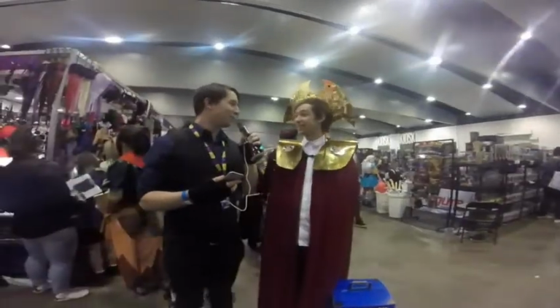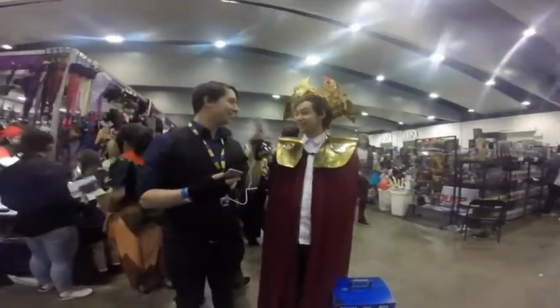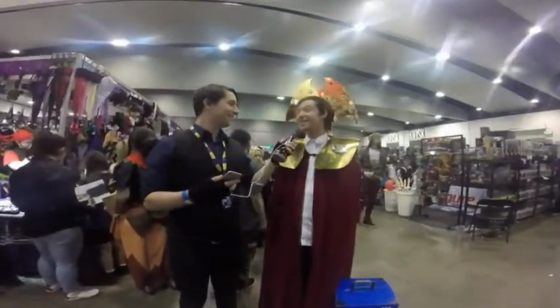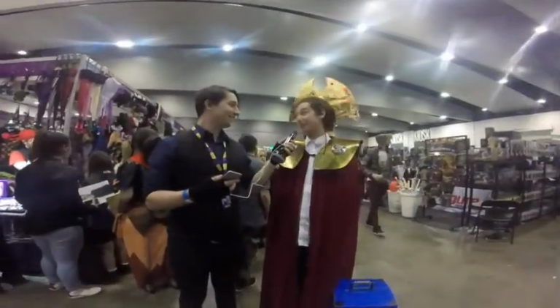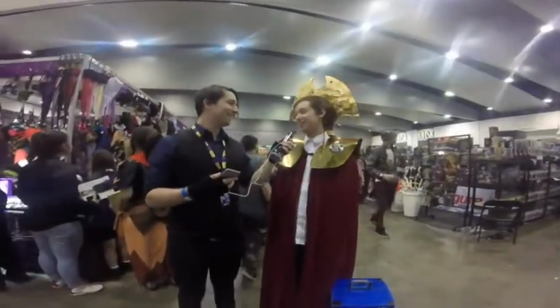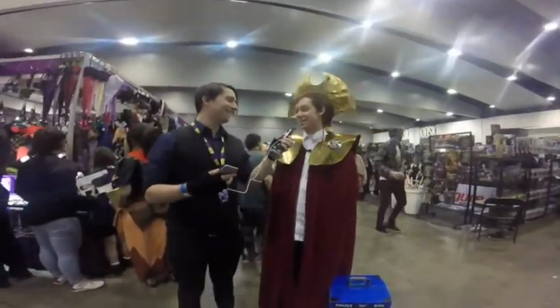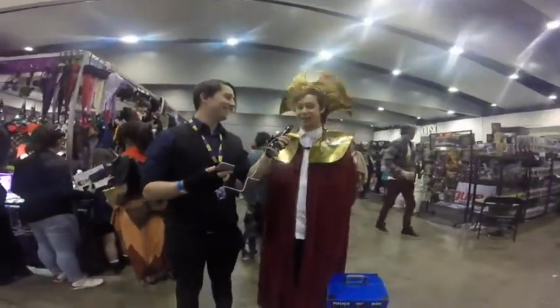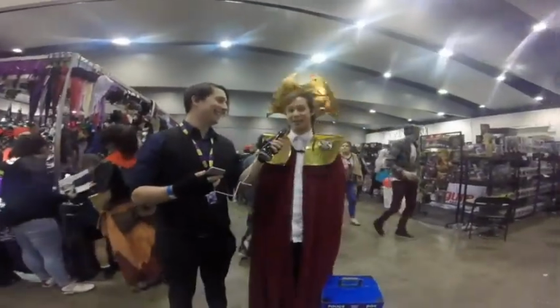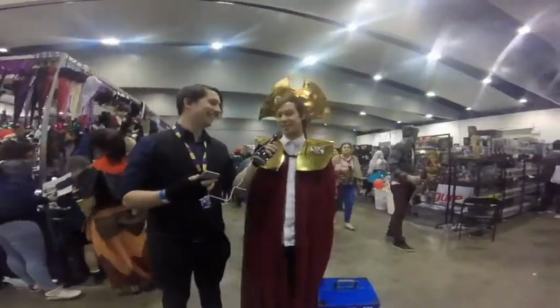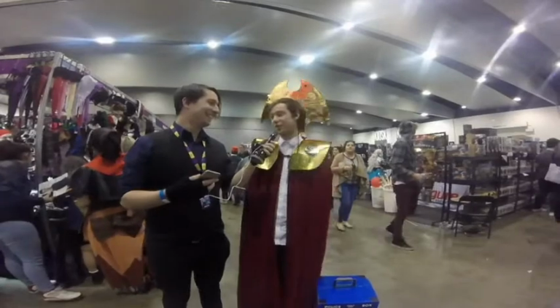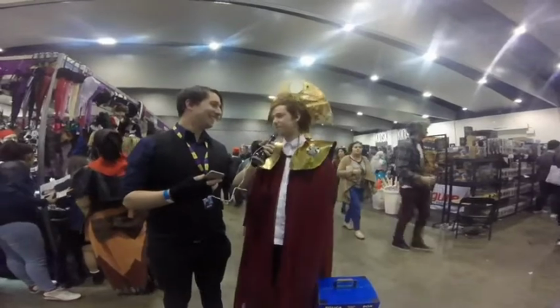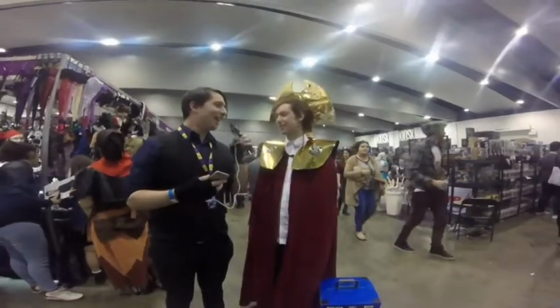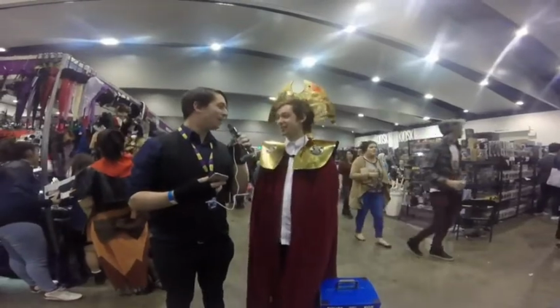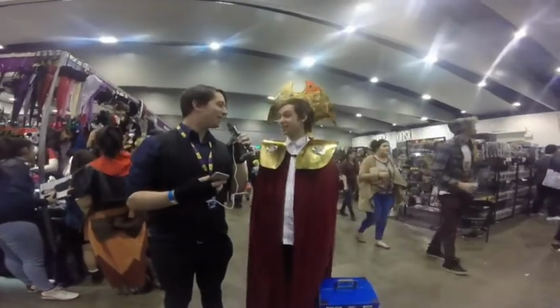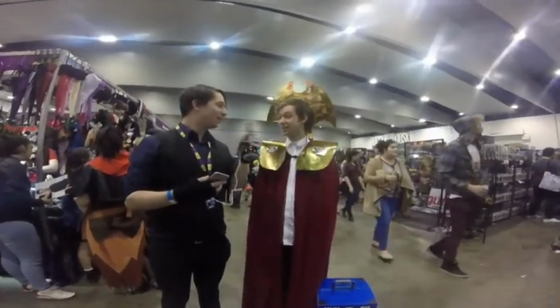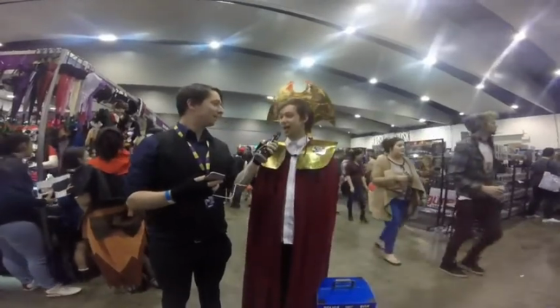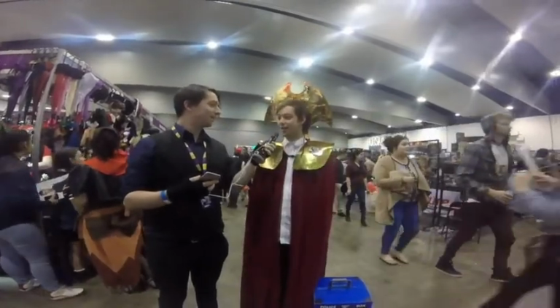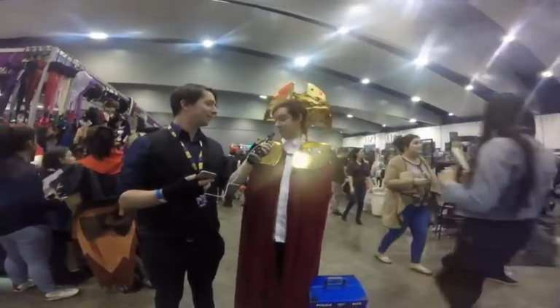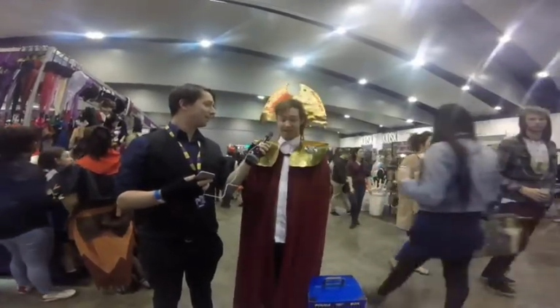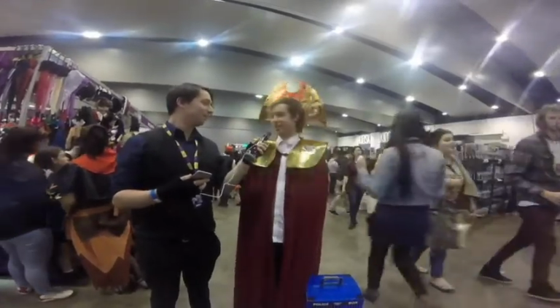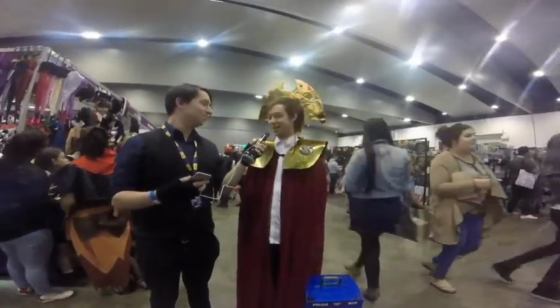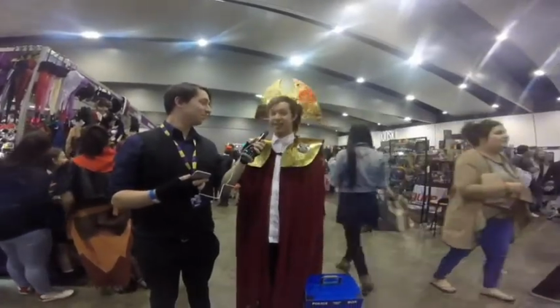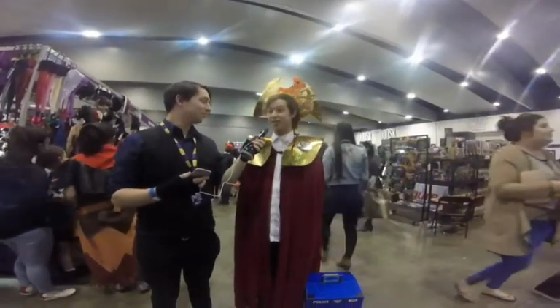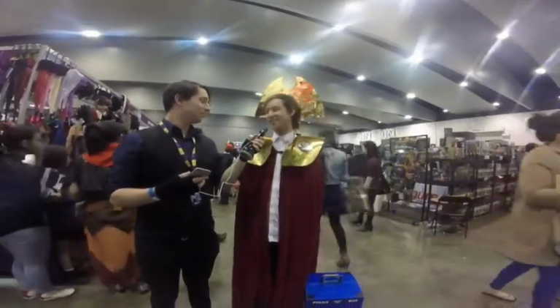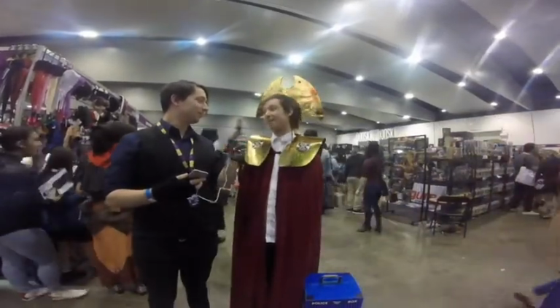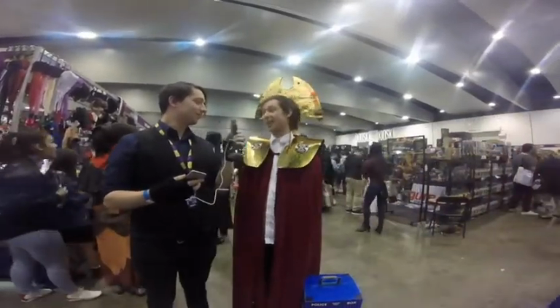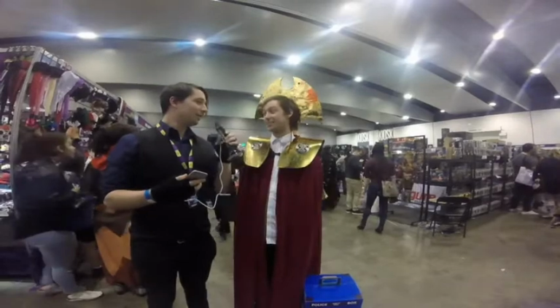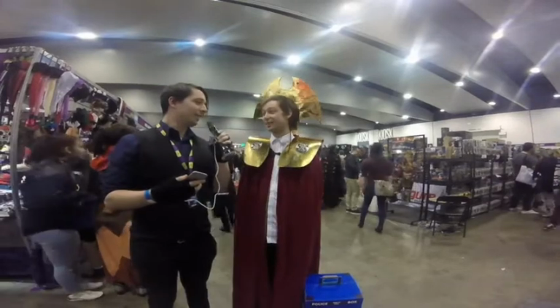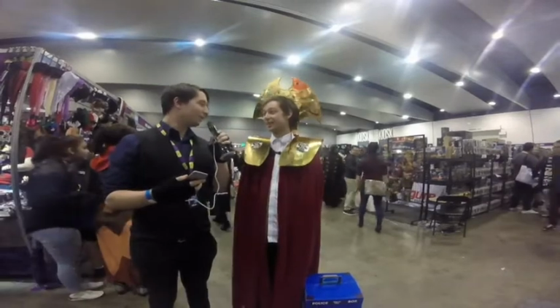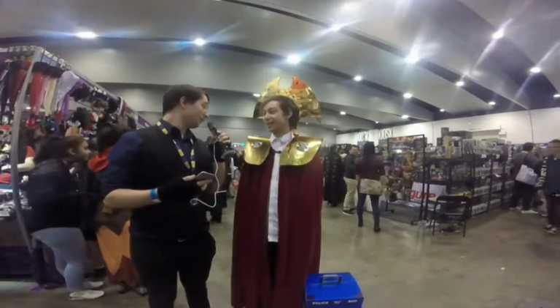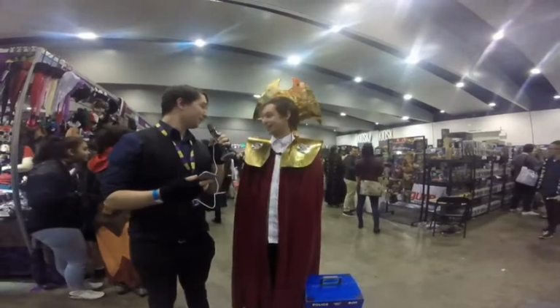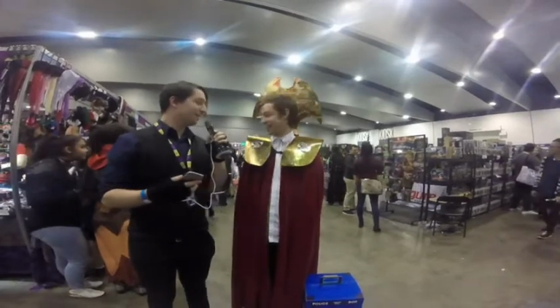And do you enjoy it? Yeah, definitely — love every second of it. What was the hardest one? Probably this one actually, making the headdress. Definitely the hardest bit. Yeah, it looks pretty impressive.